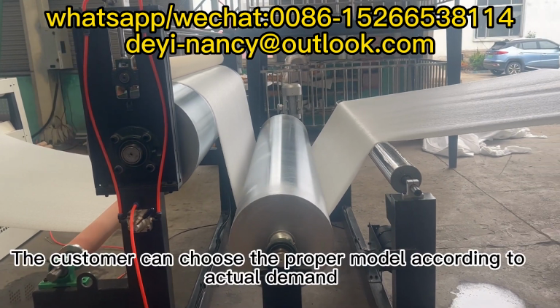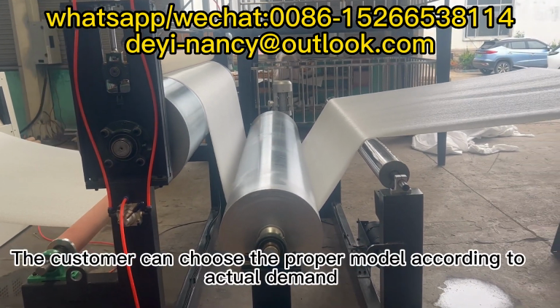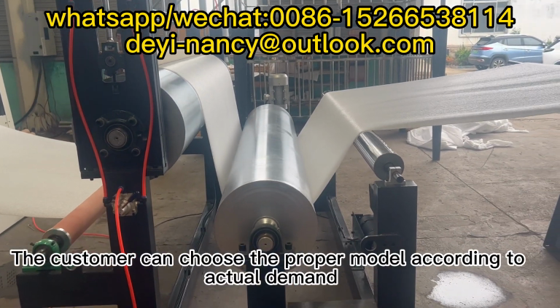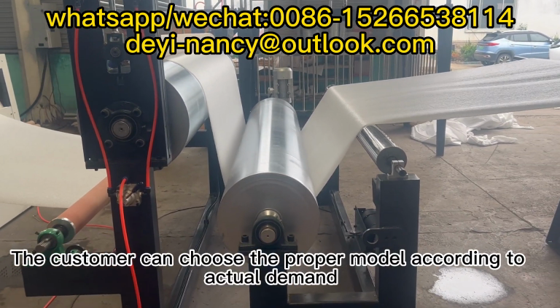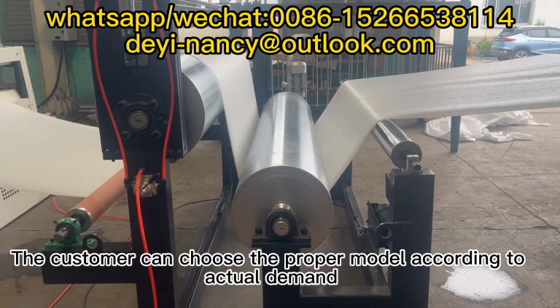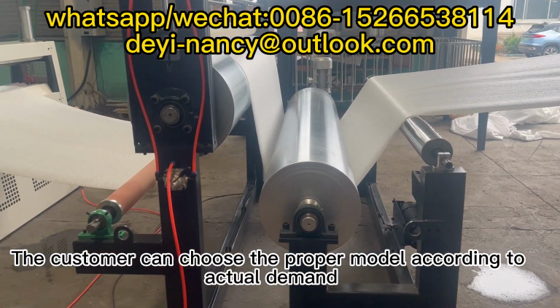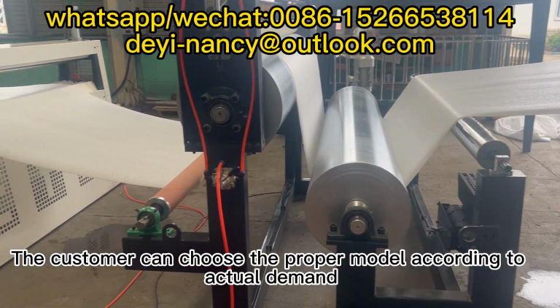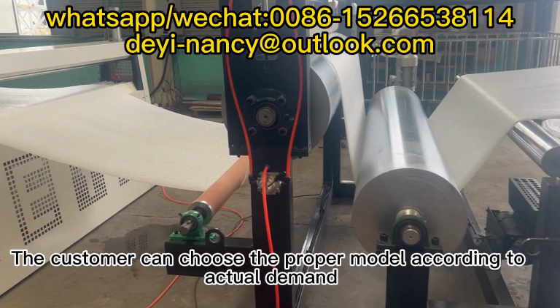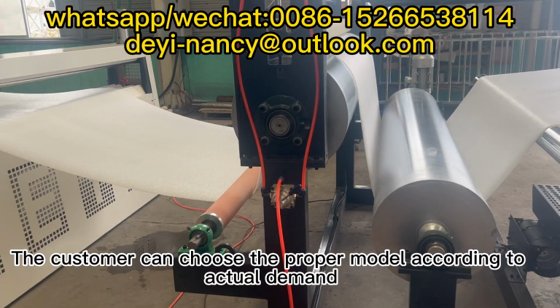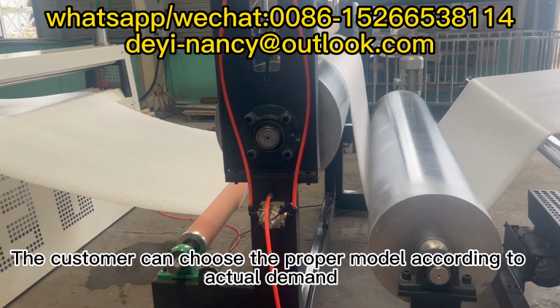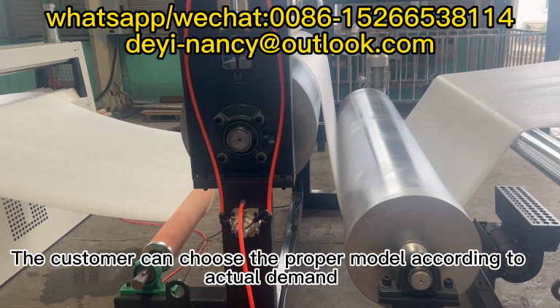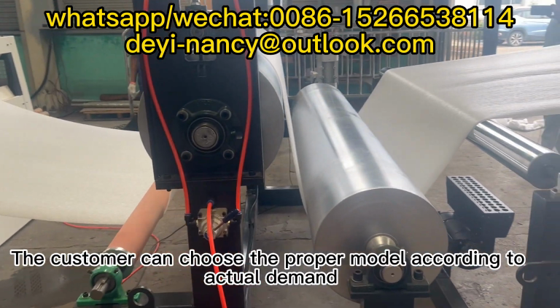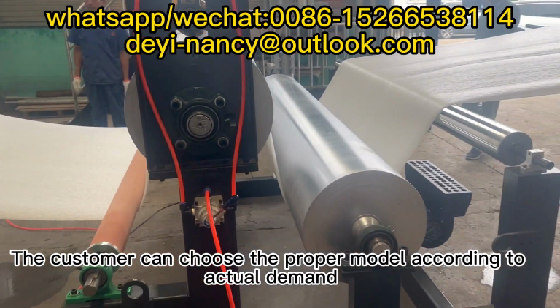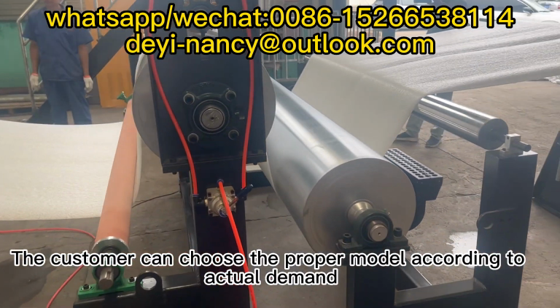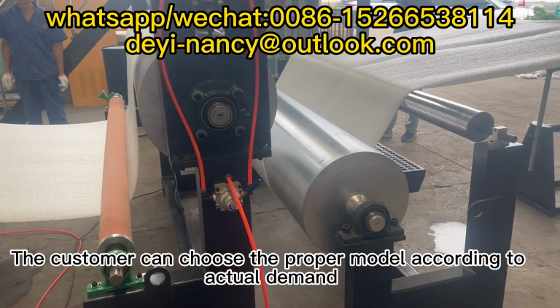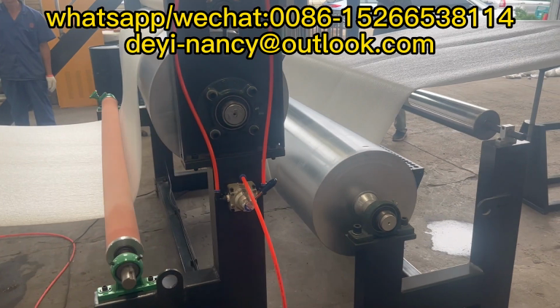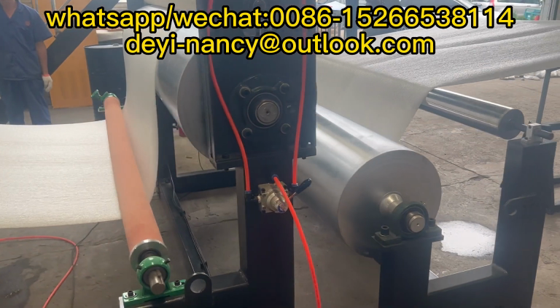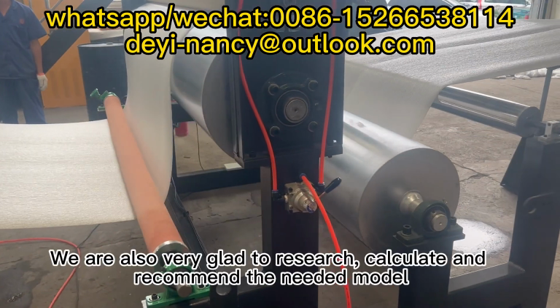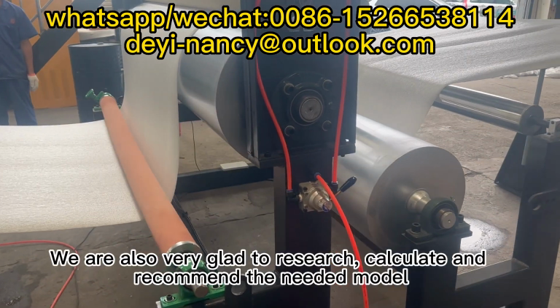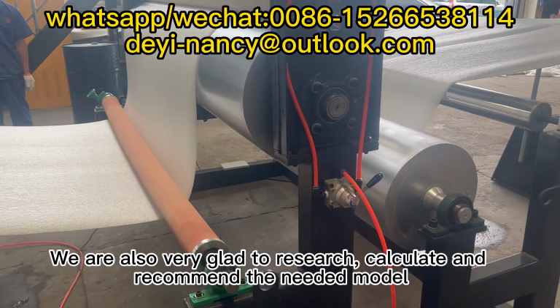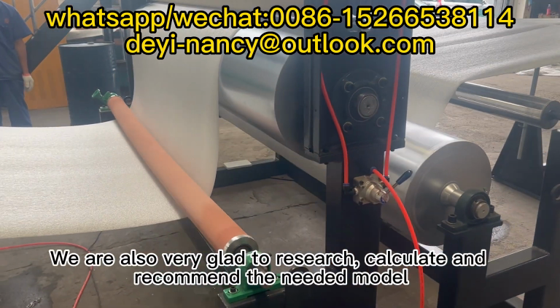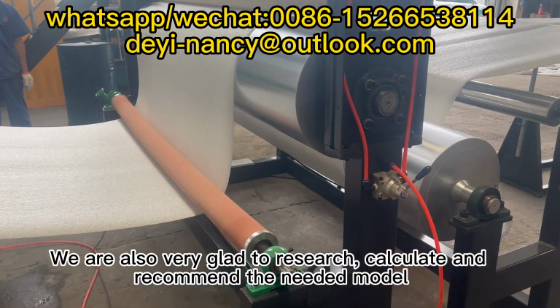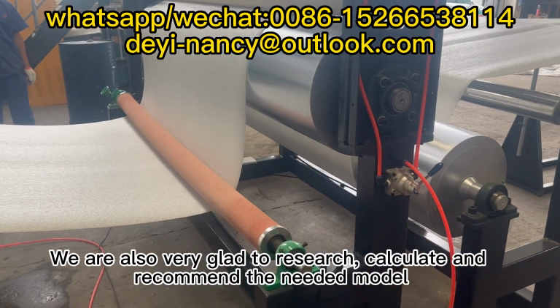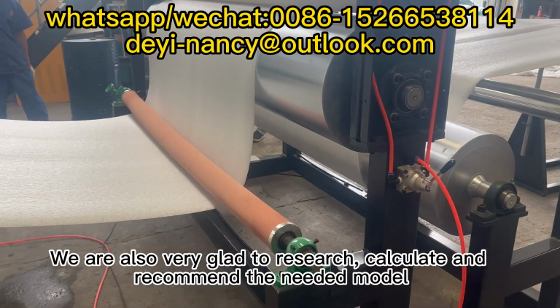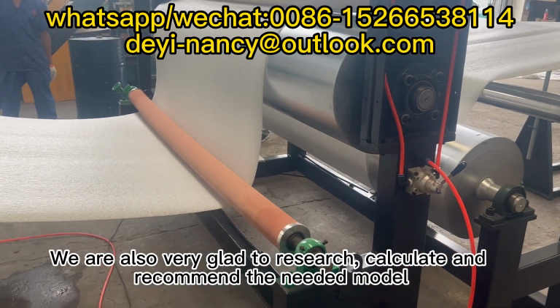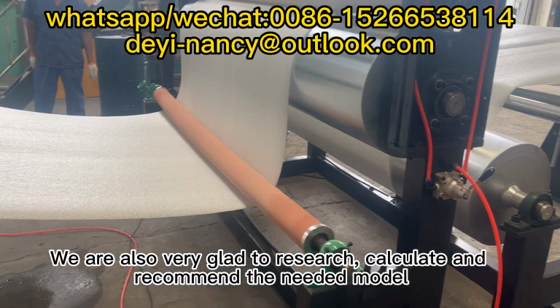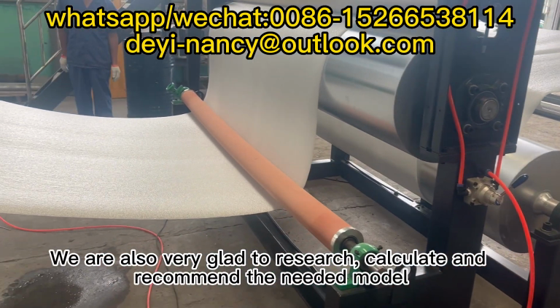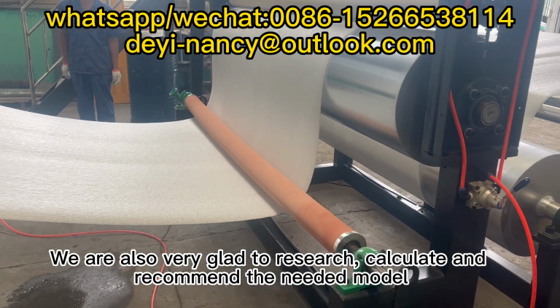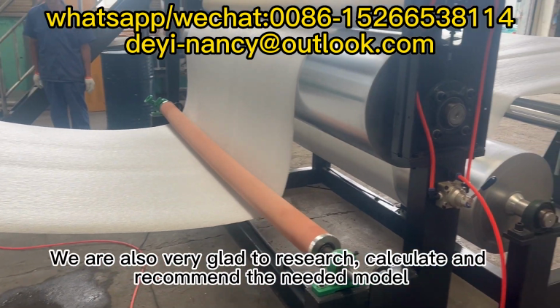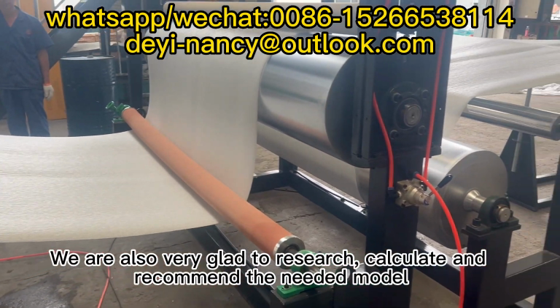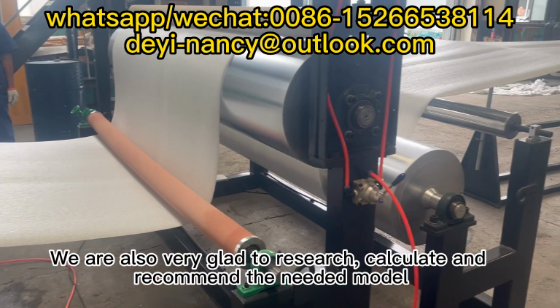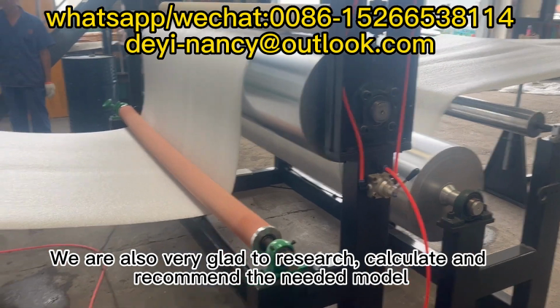The customer can choose the proper model according to actual demand. We are also very glad to research, calculate and recommend the needed model.